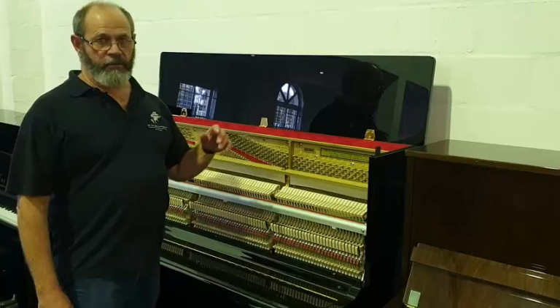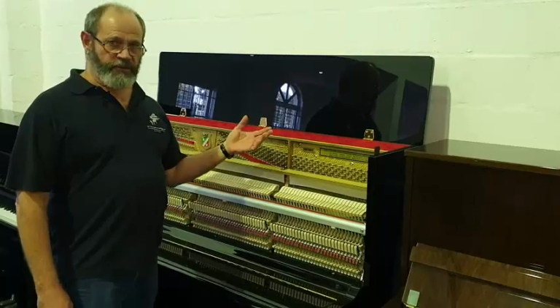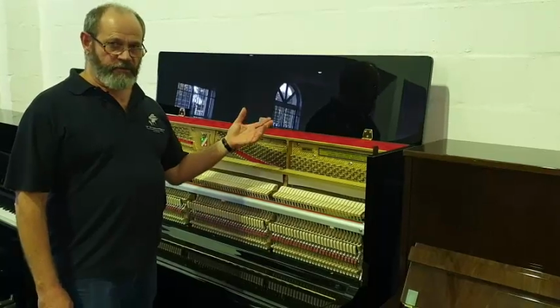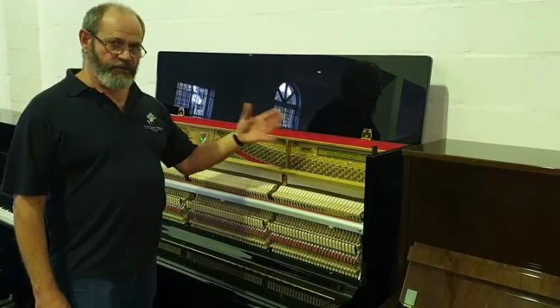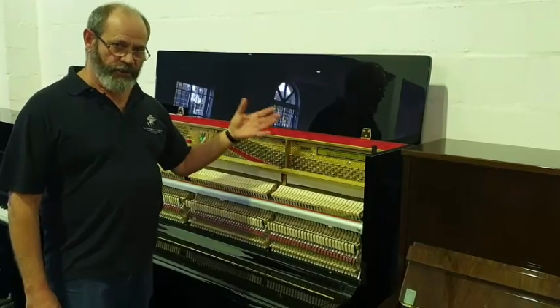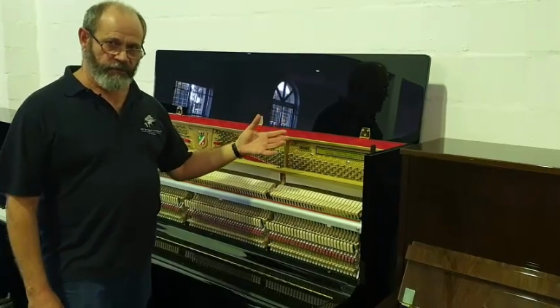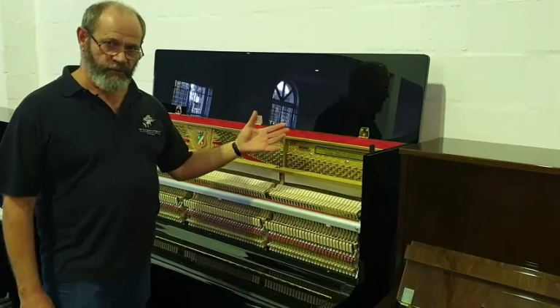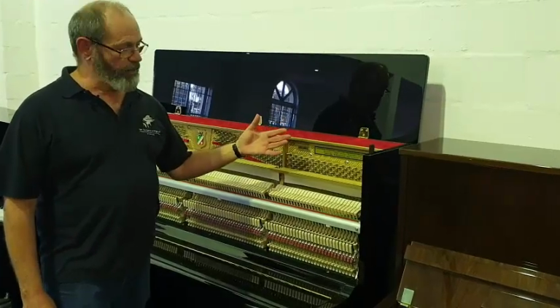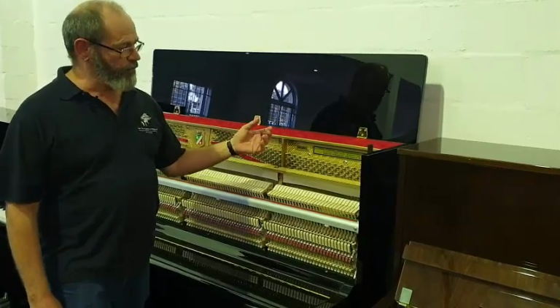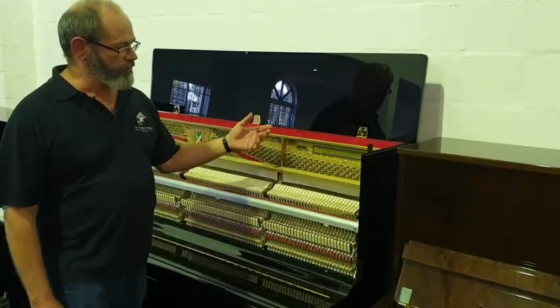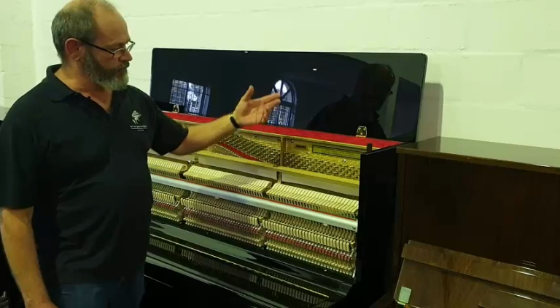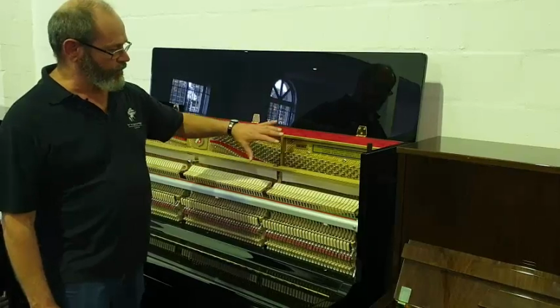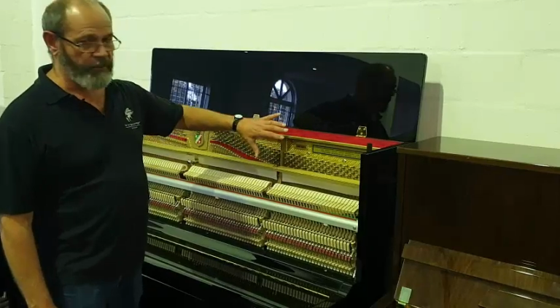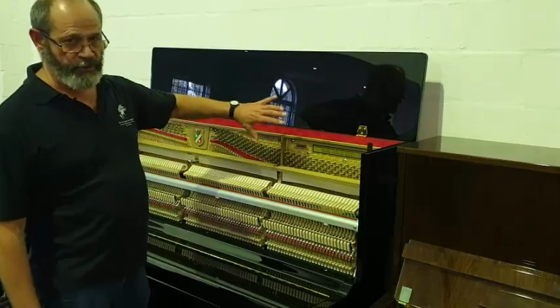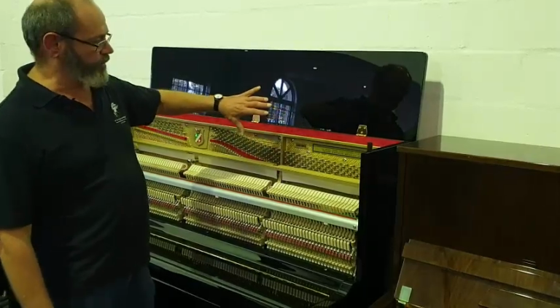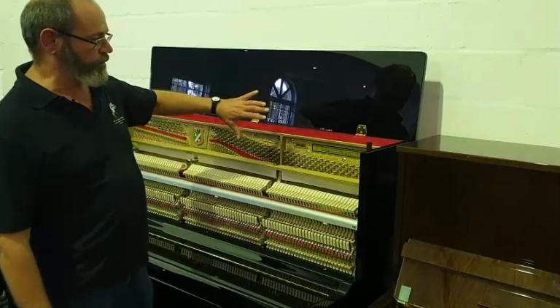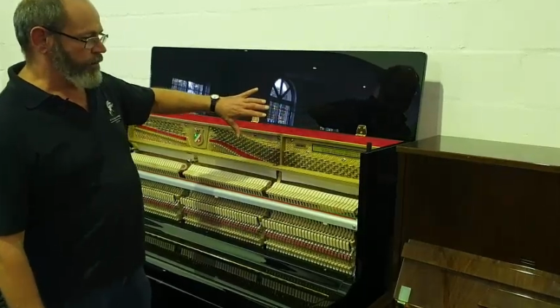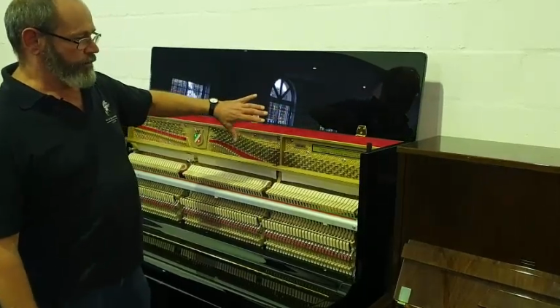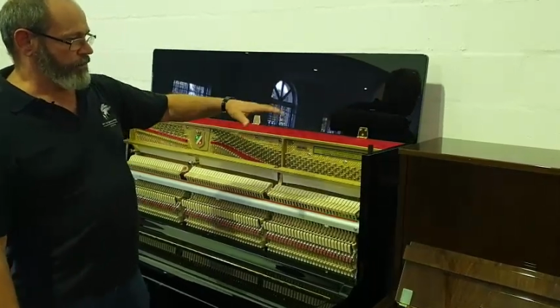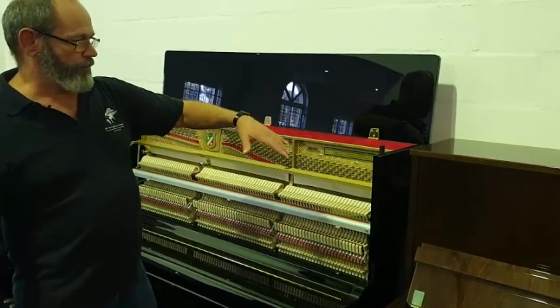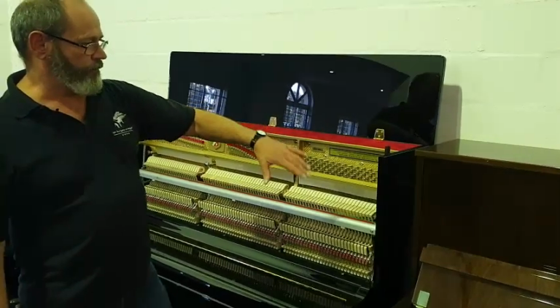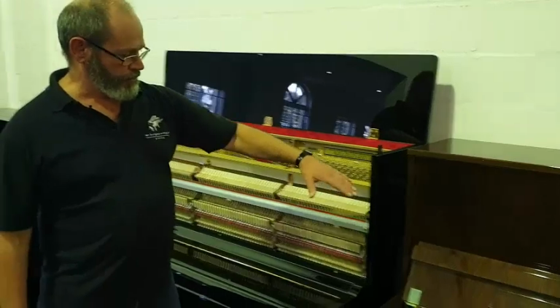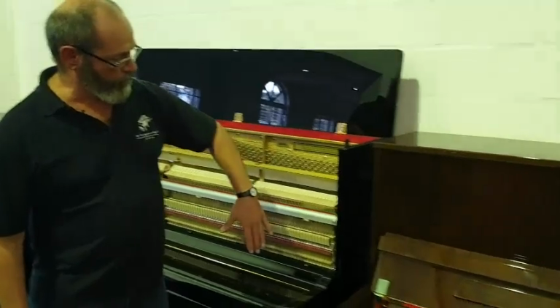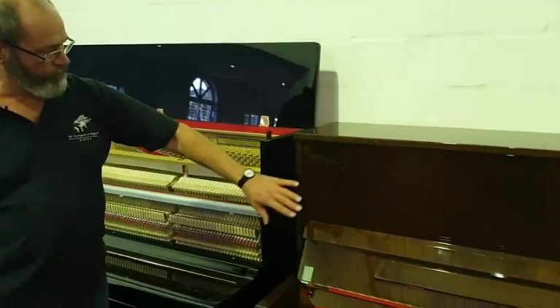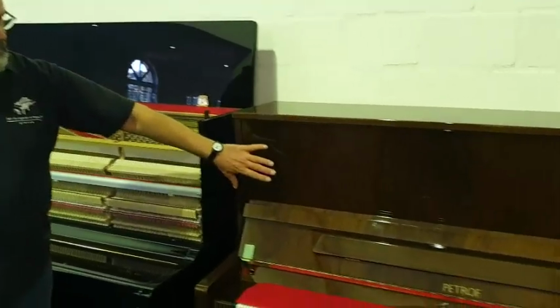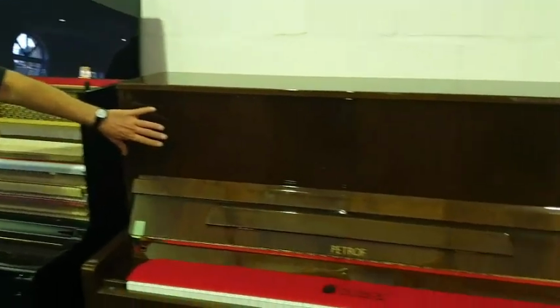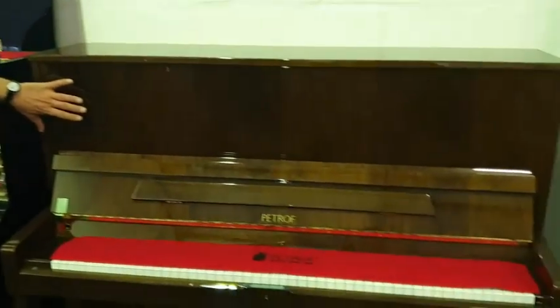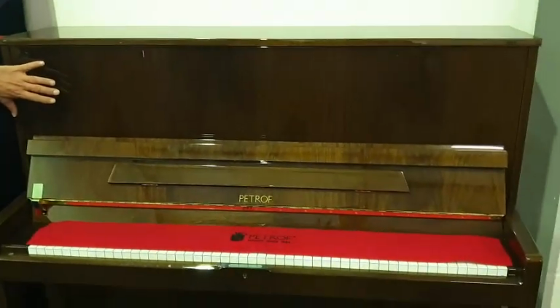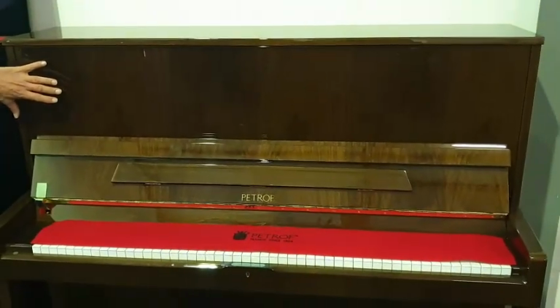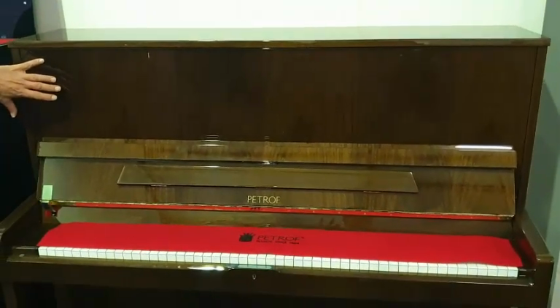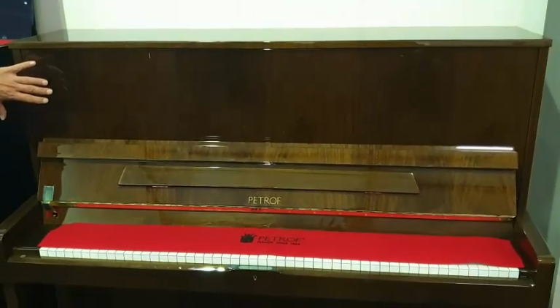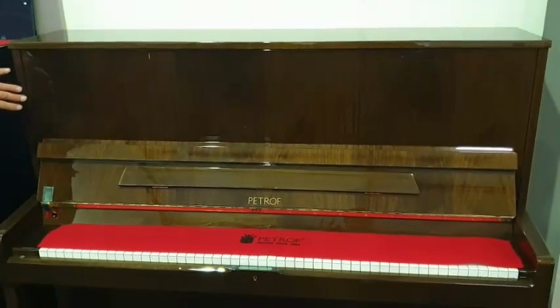I couldn't resist also showing a little bit of these wonderful Petroff uprights. I've just opened this one up to show the inside a little bit. You can see the exquisite finish on both of them. This is a lovely dark walnut cabinet, very, very elegant.